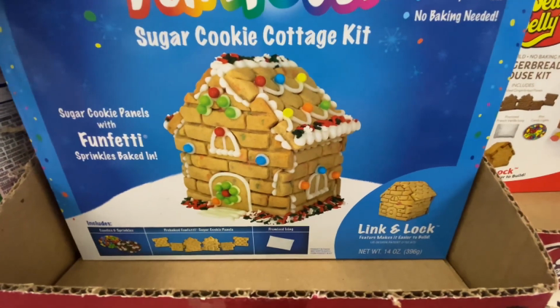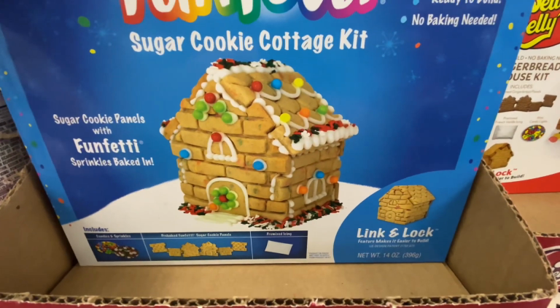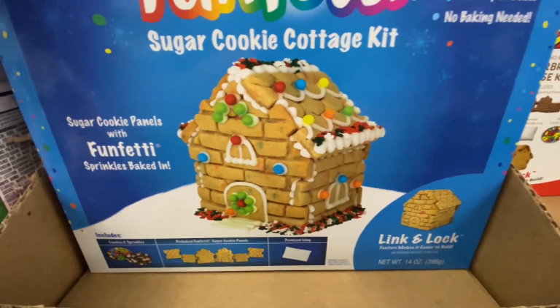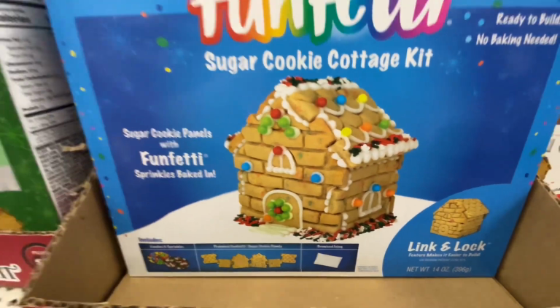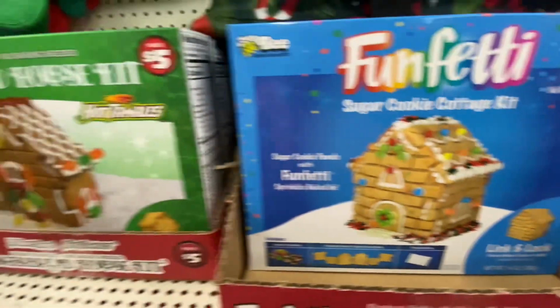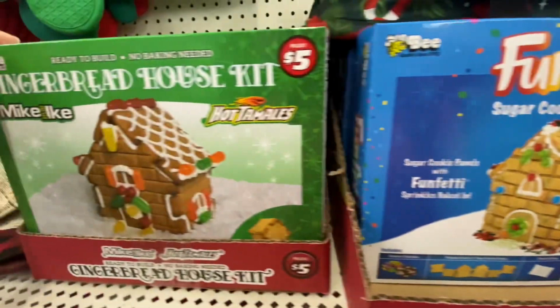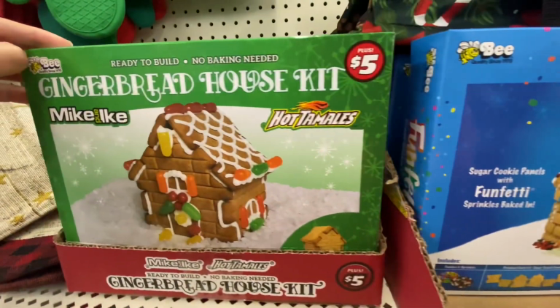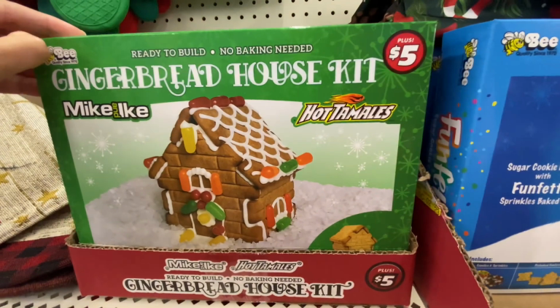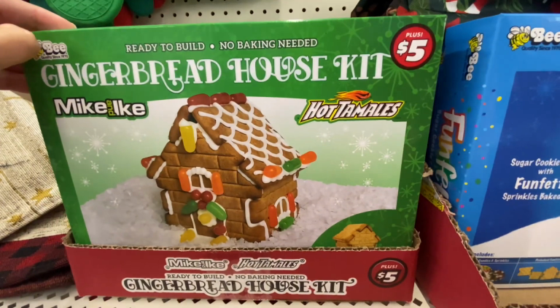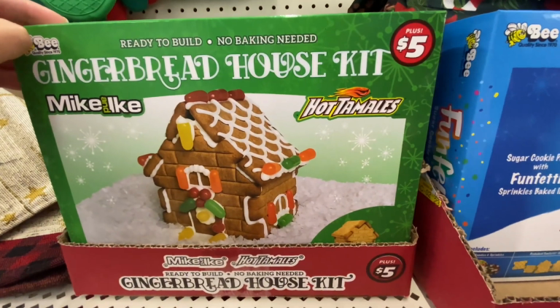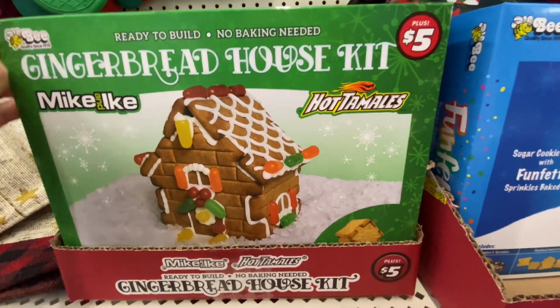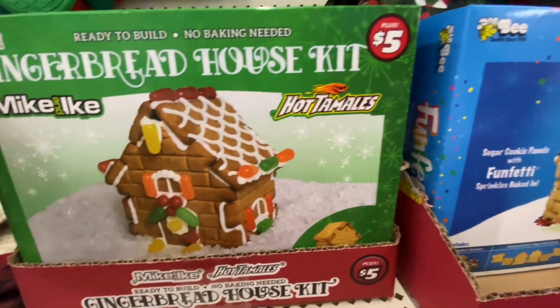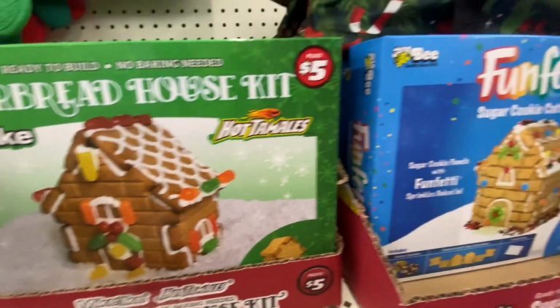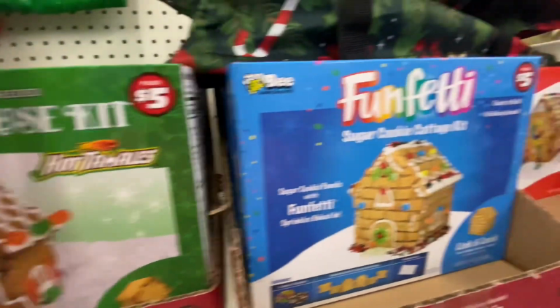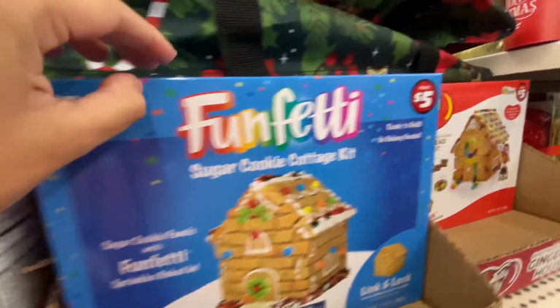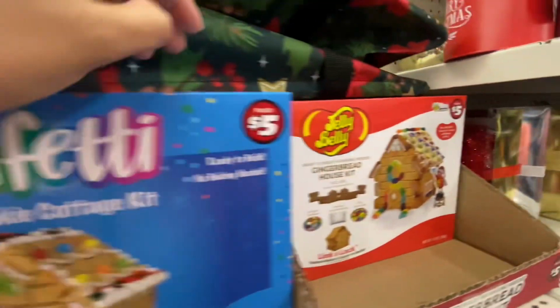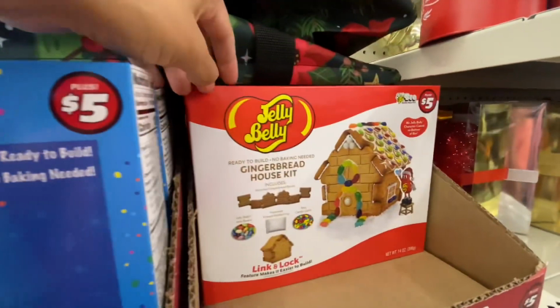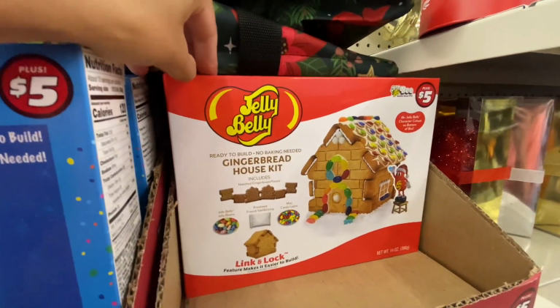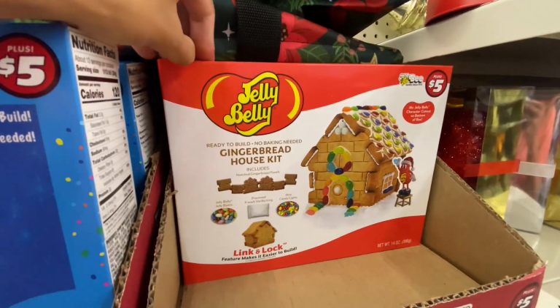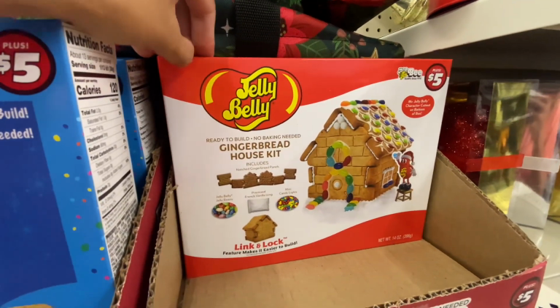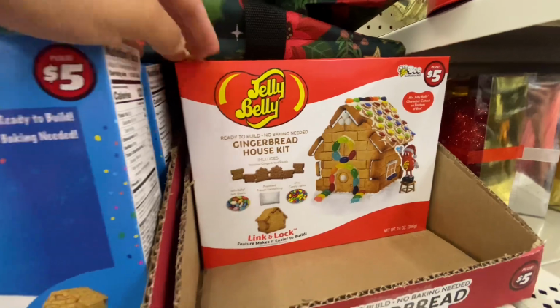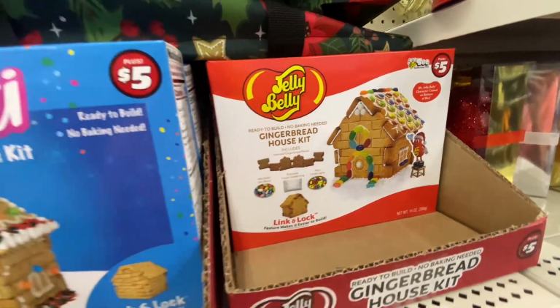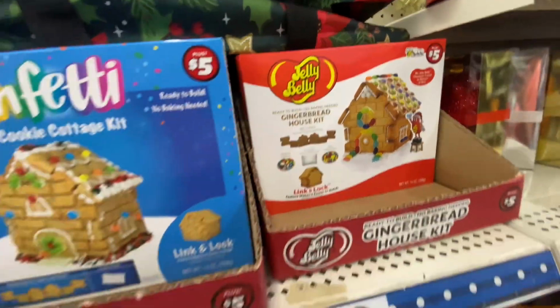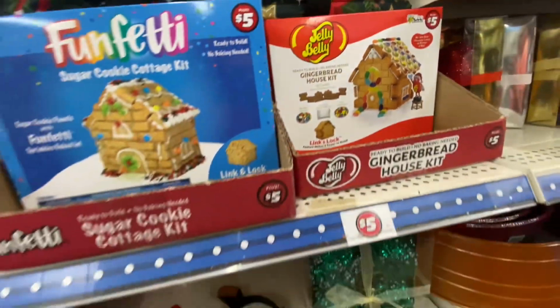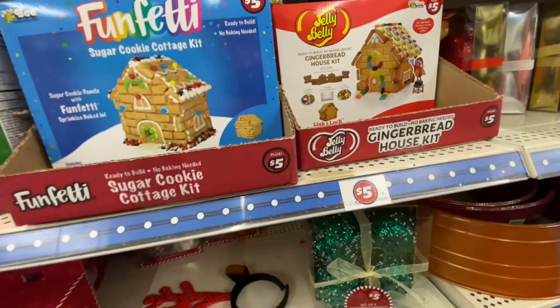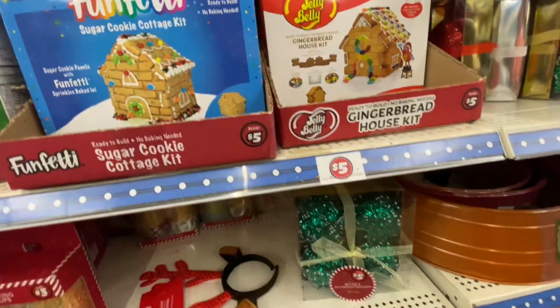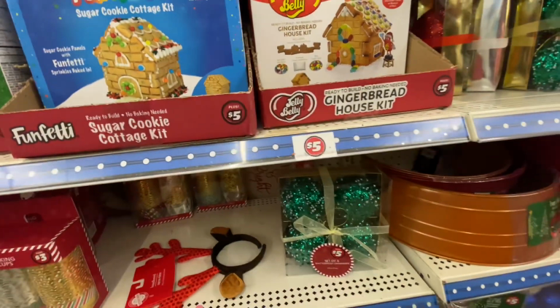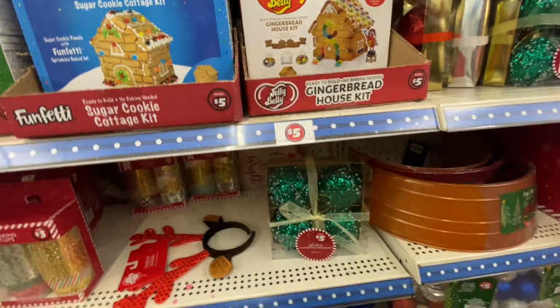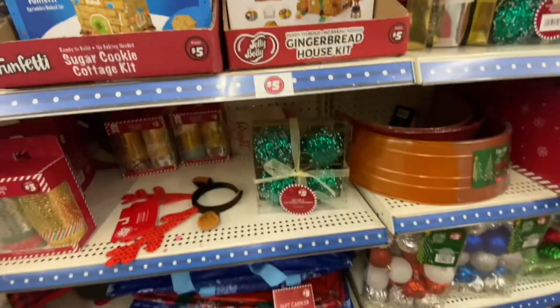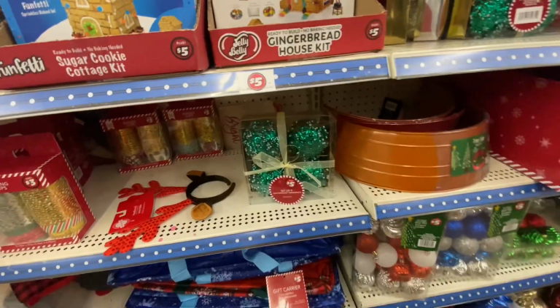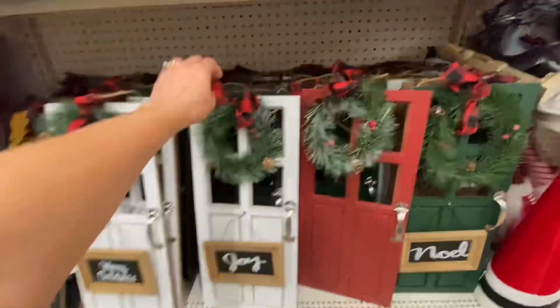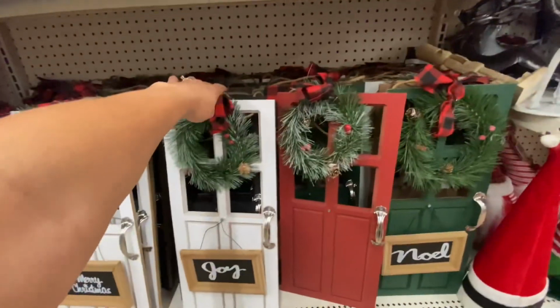They do have these $5 gingerbread house kits. They have a few different options and I feel like that's such a great deal because at Target, even at Walmart, they're always at least $10.